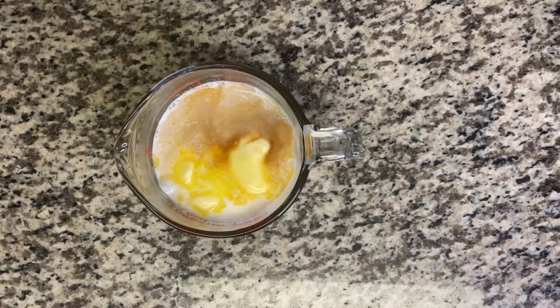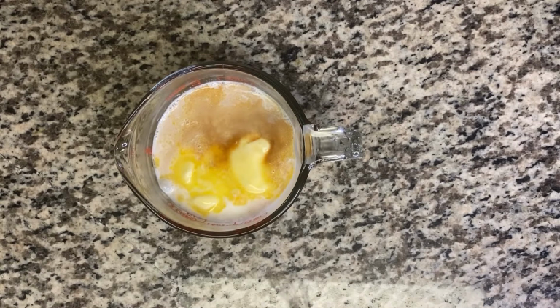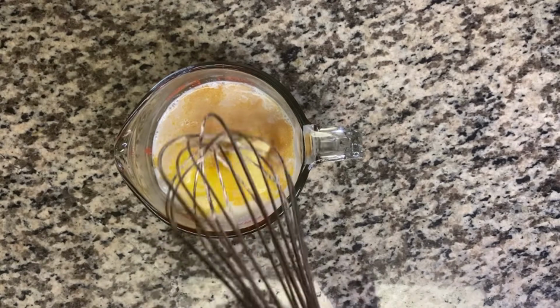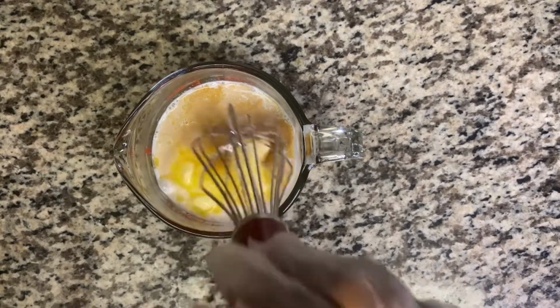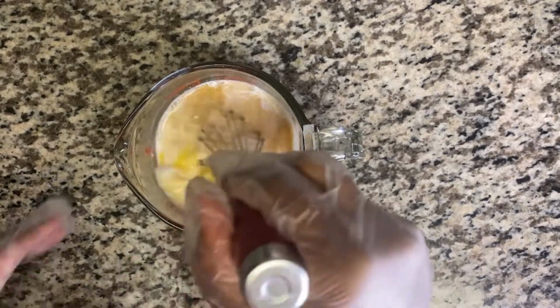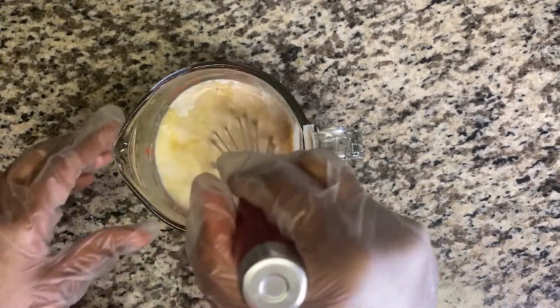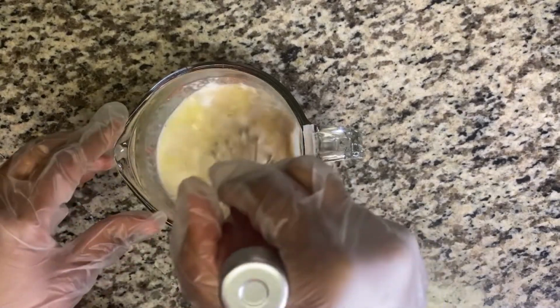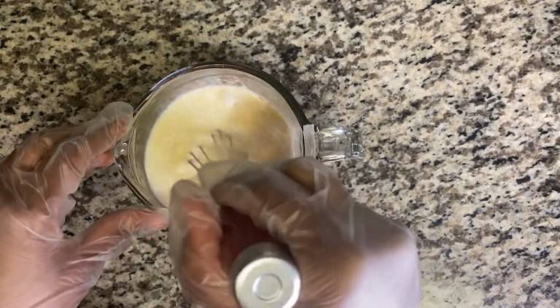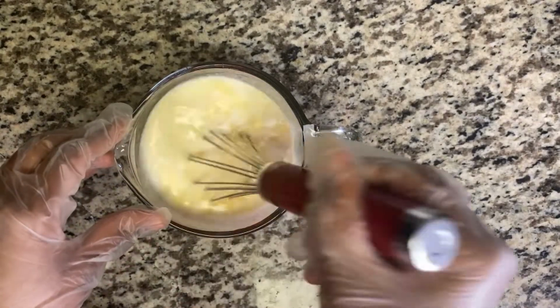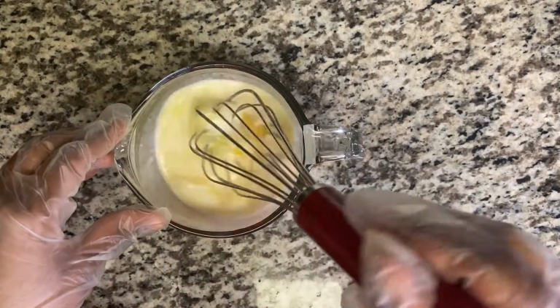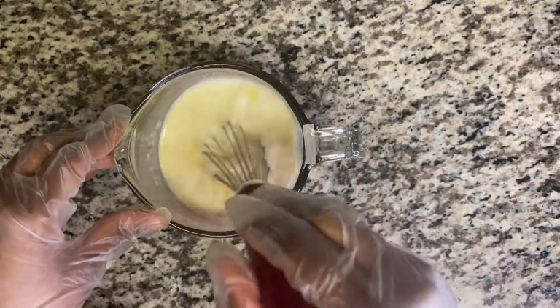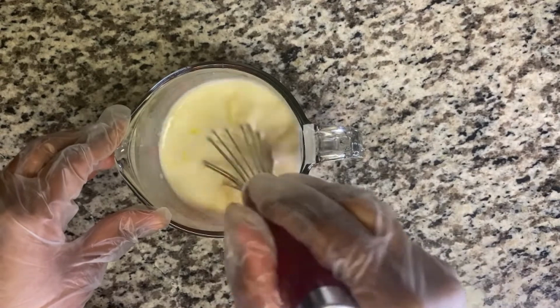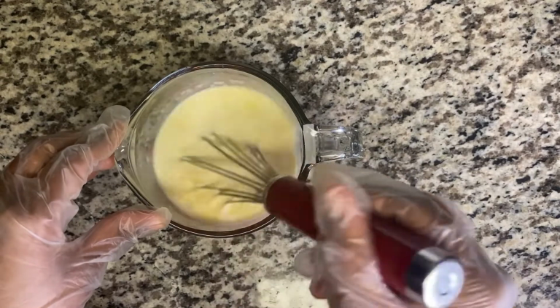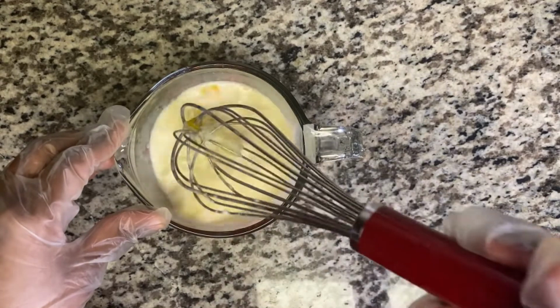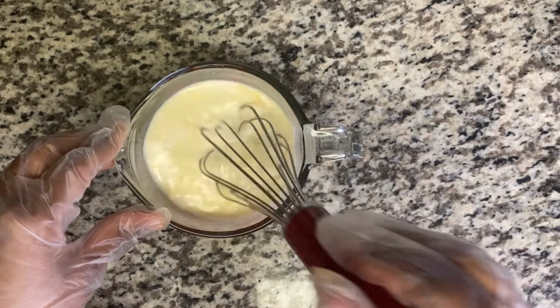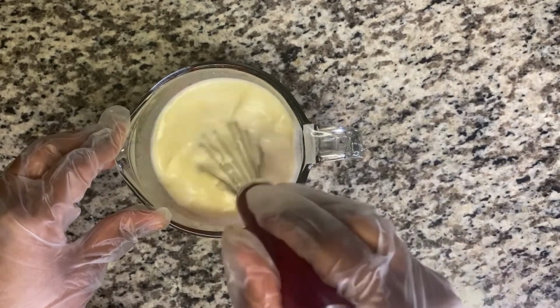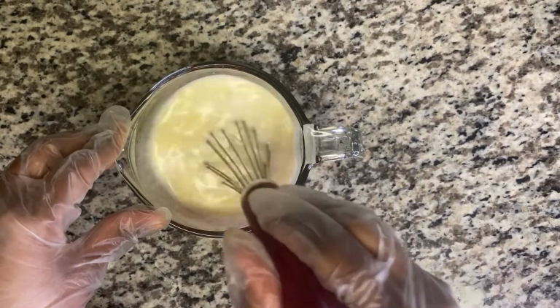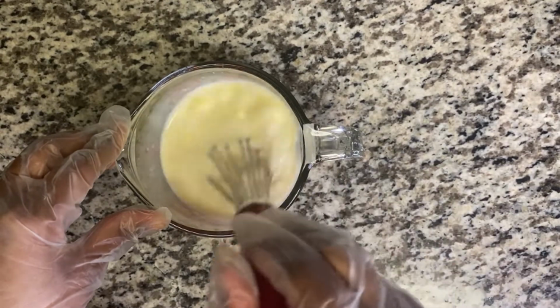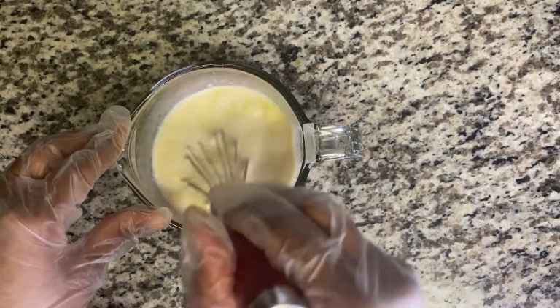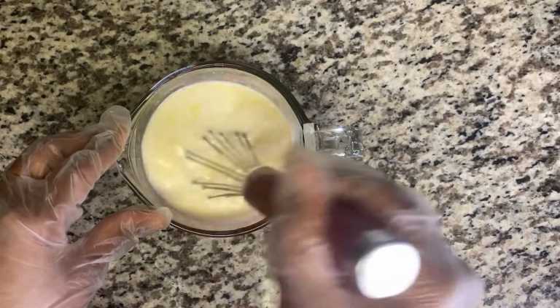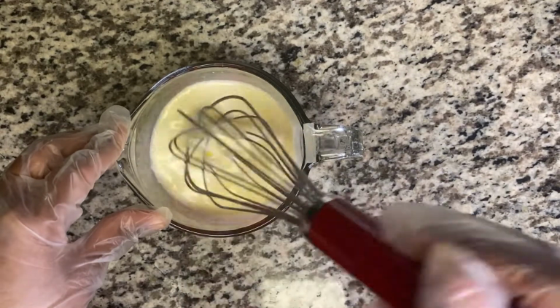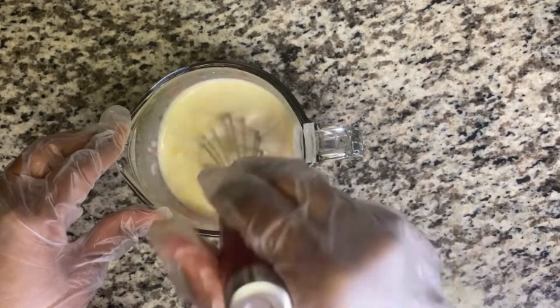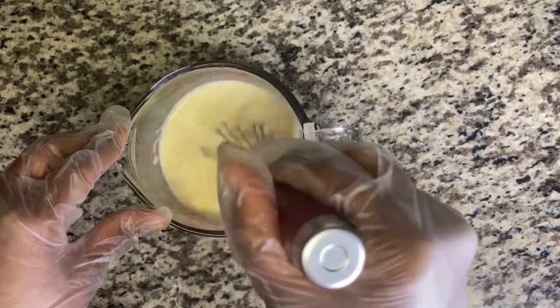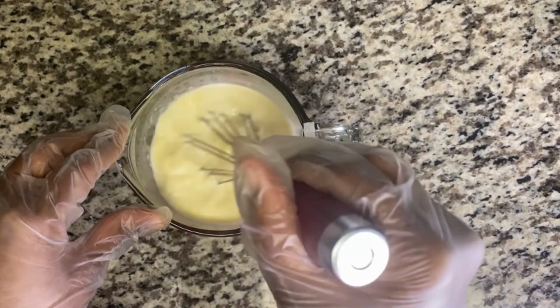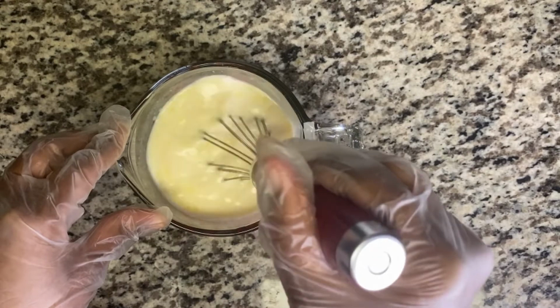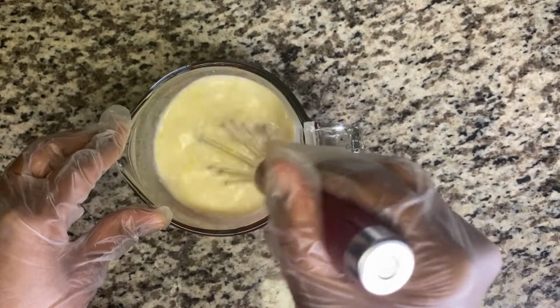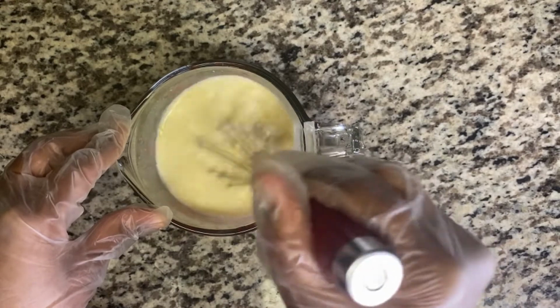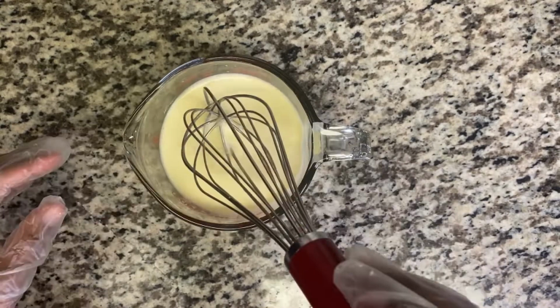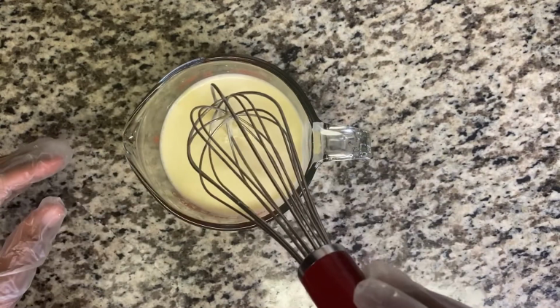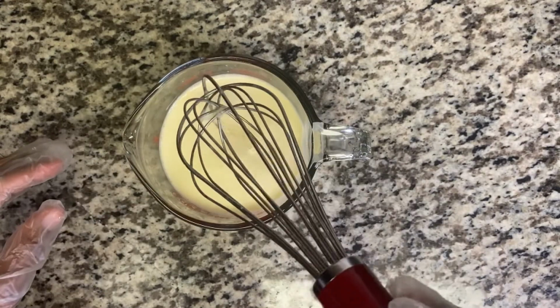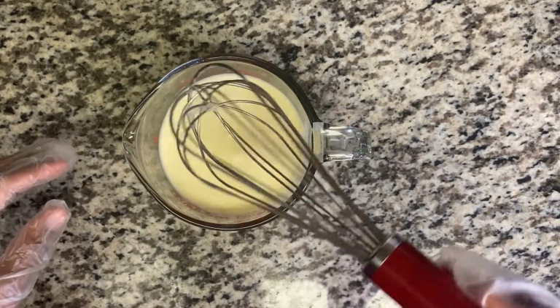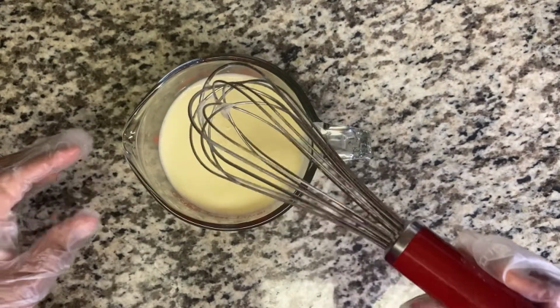And I'm adding some vanilla. We're just going to combine everything together. We use some room temperature unsalted butter, so you want to make sure it's mixed properly.